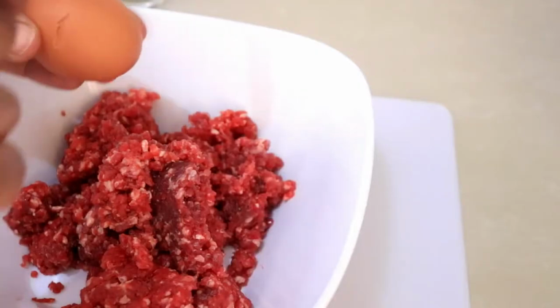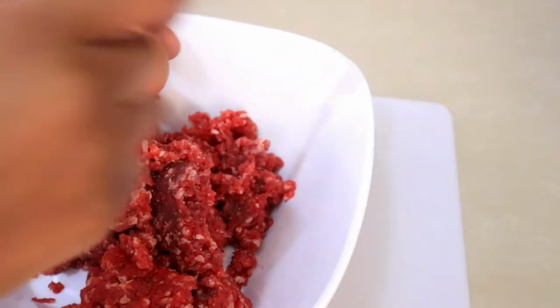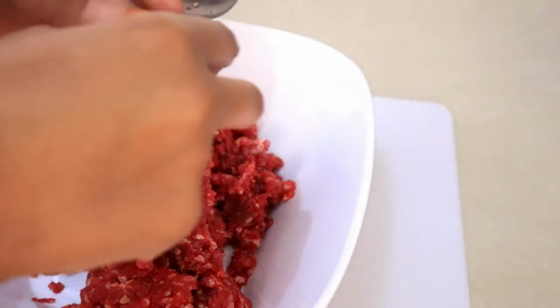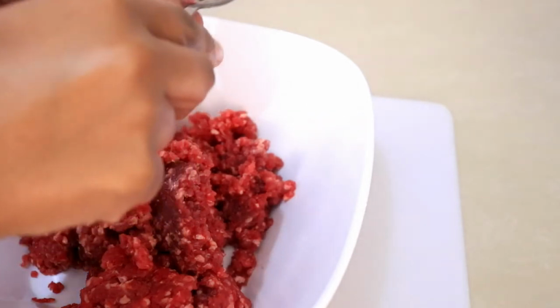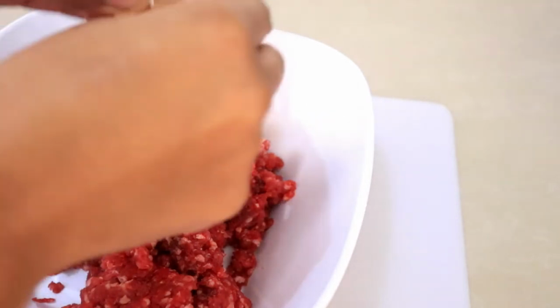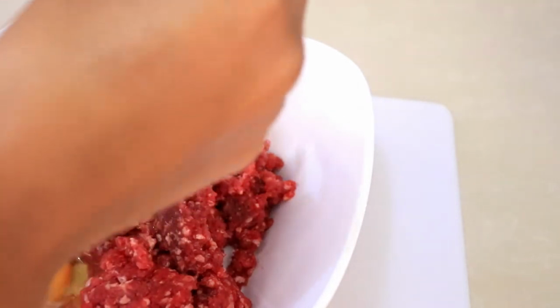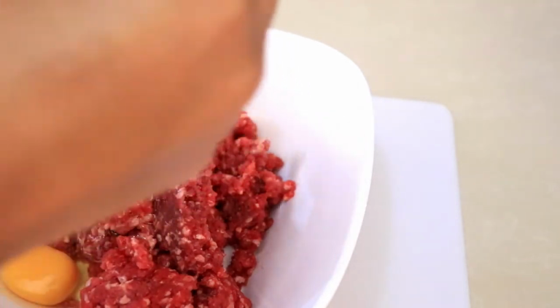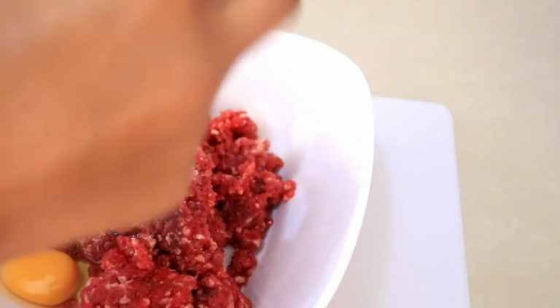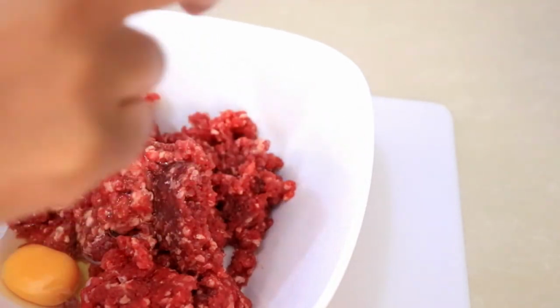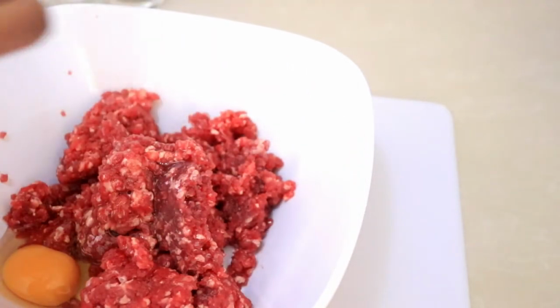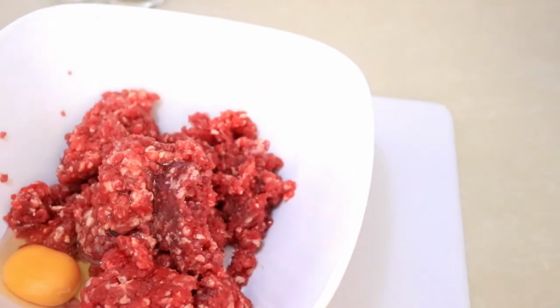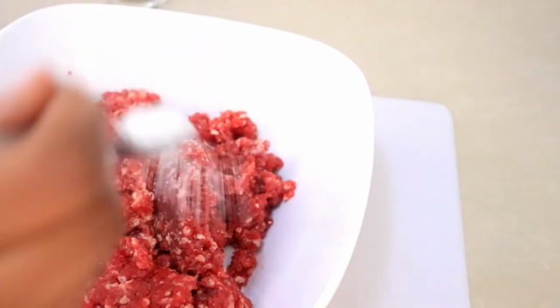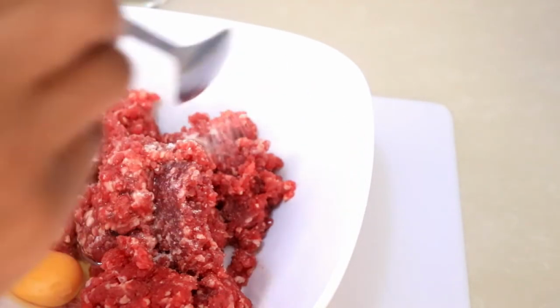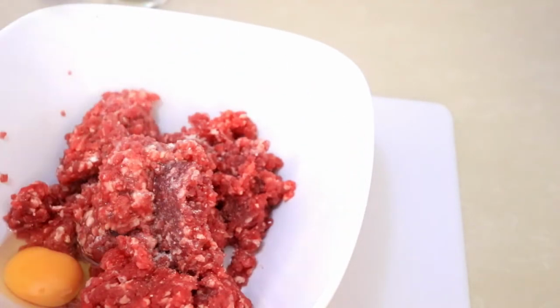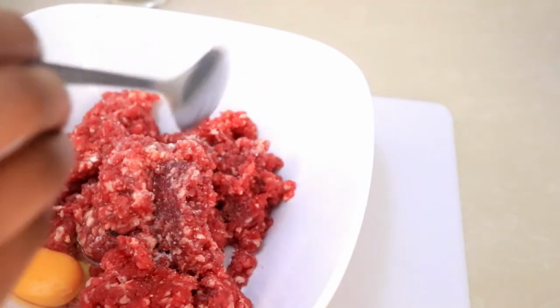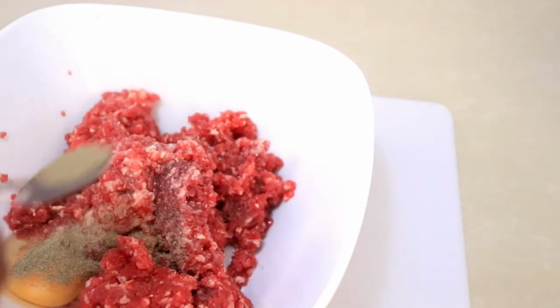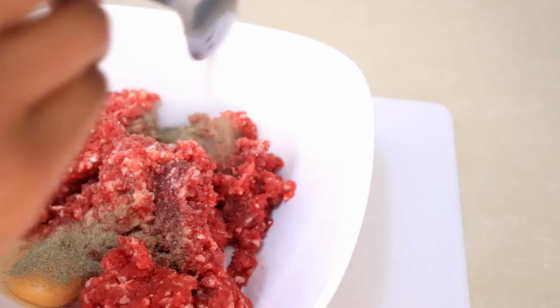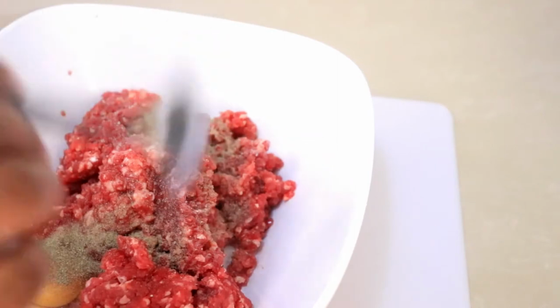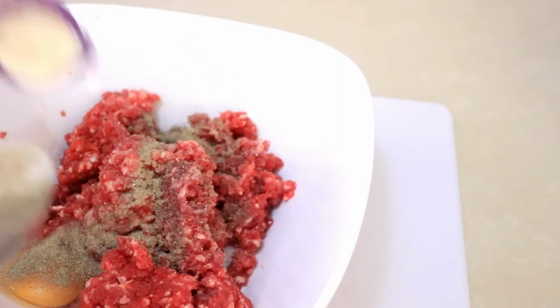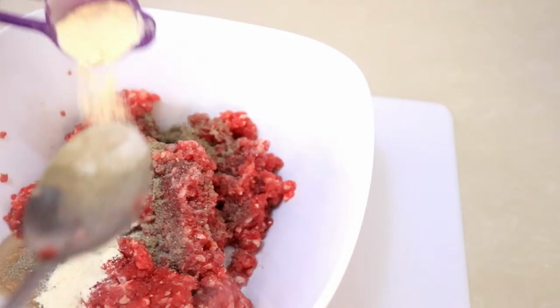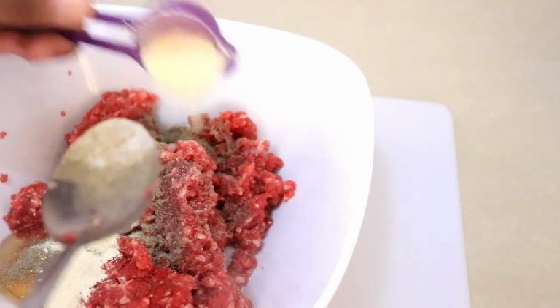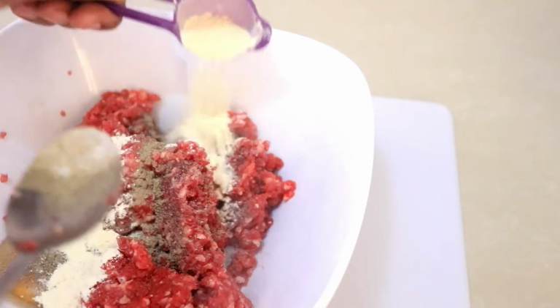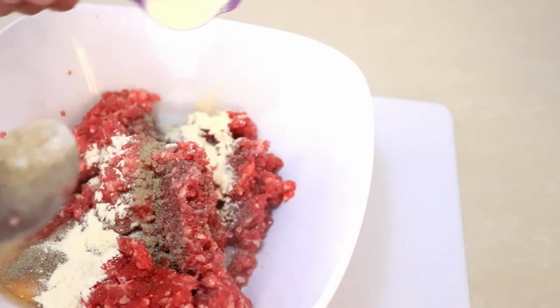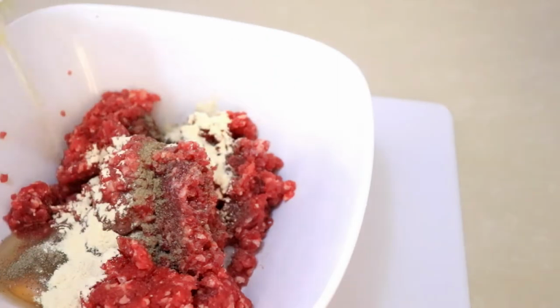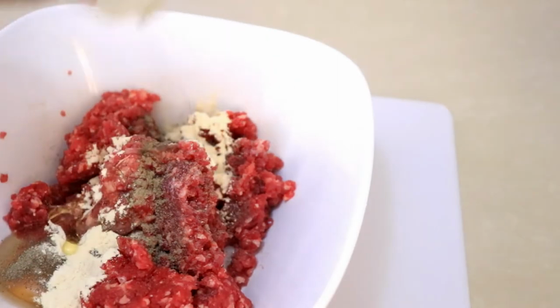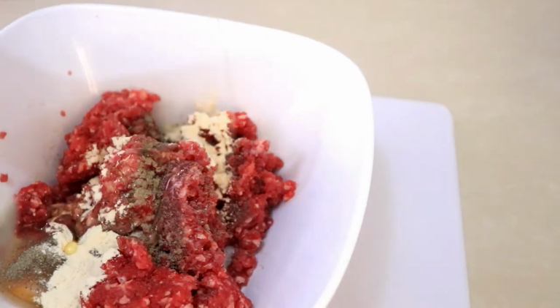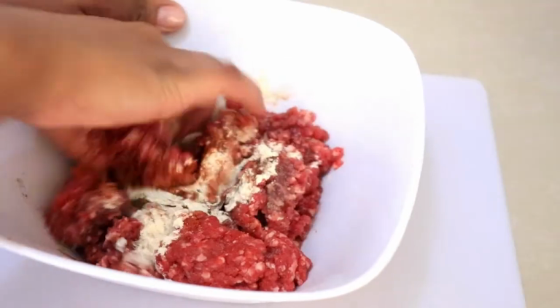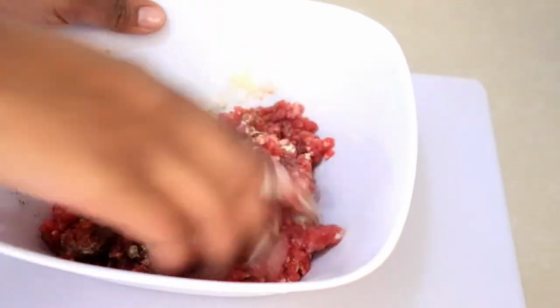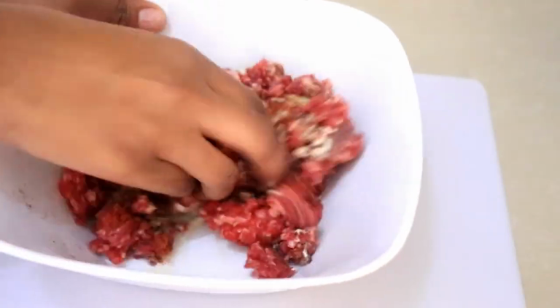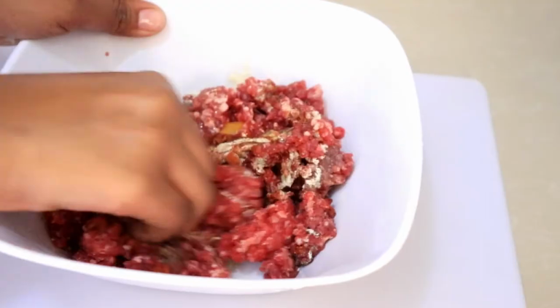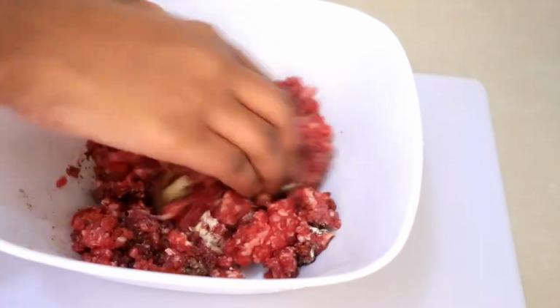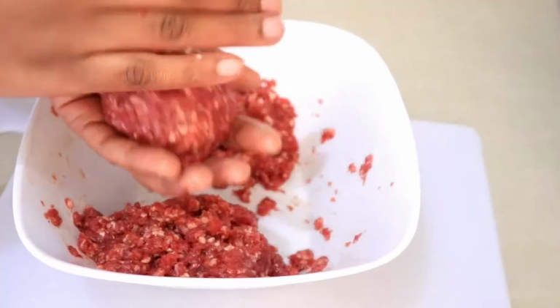For the meat I'm going to add one egg, a quarter teaspoon of black pepper, one teaspoon of garlic, one teaspoon of paprika, and some salt to taste. I'll mix these all up together and then start making the patties.